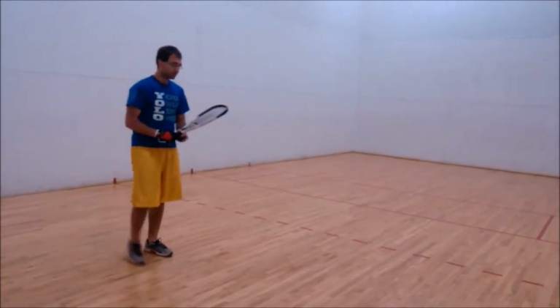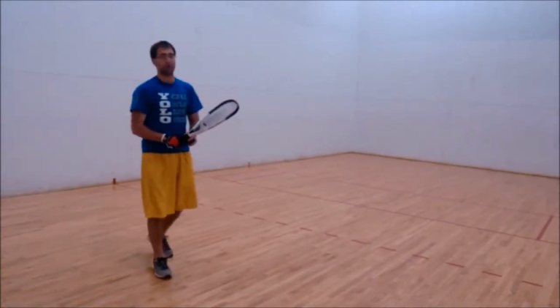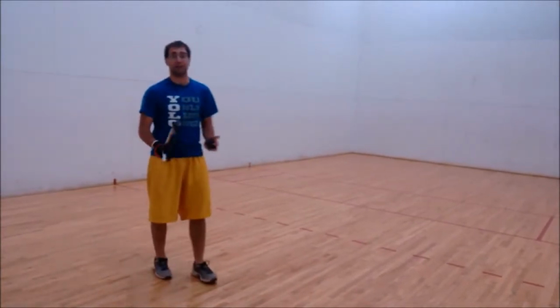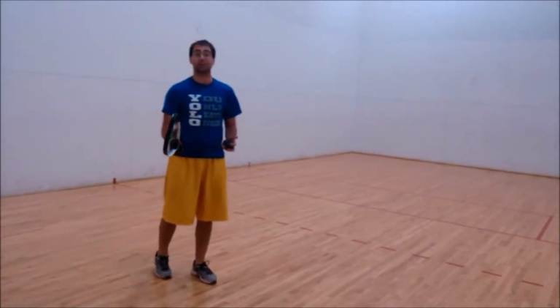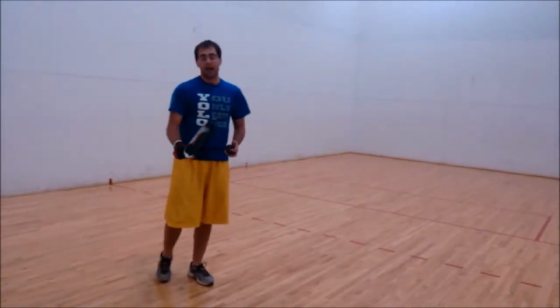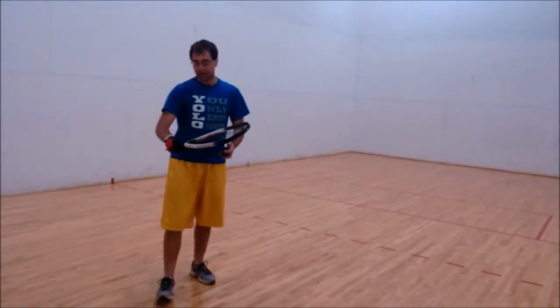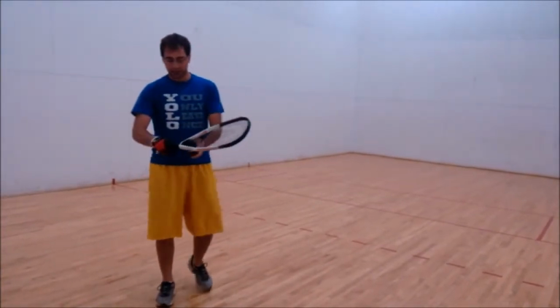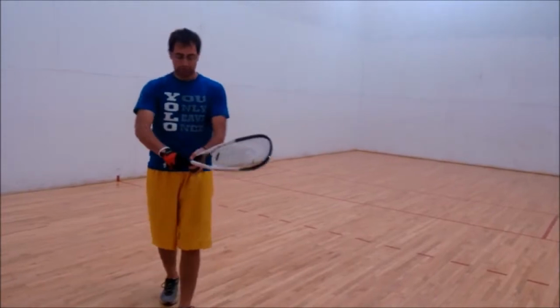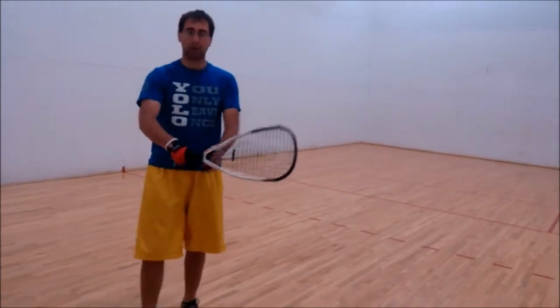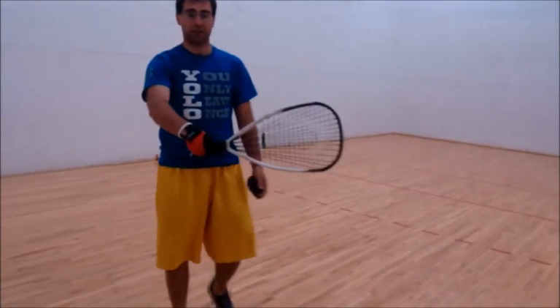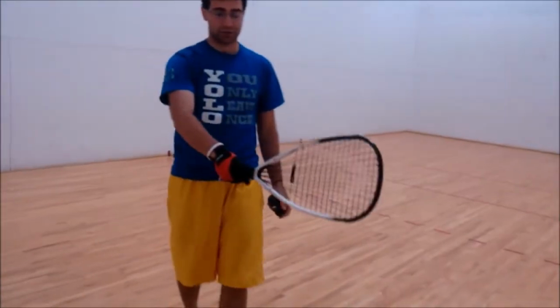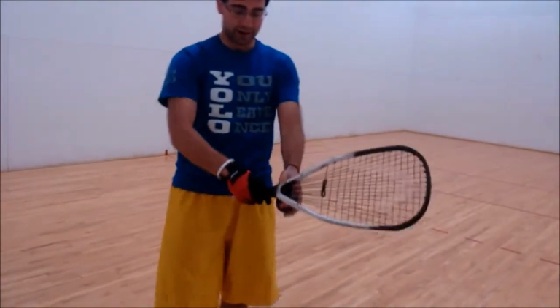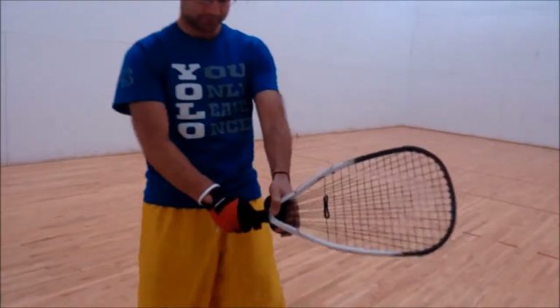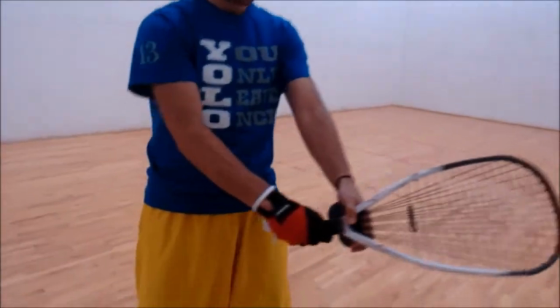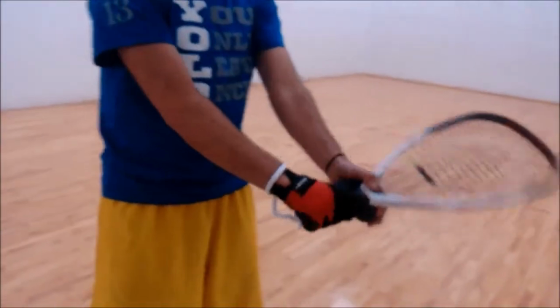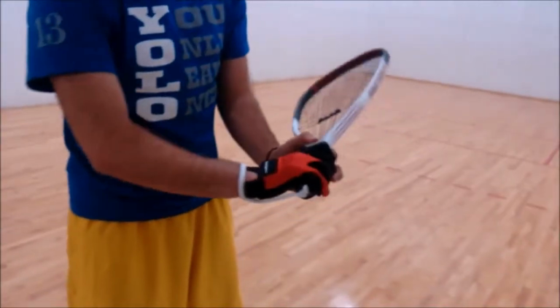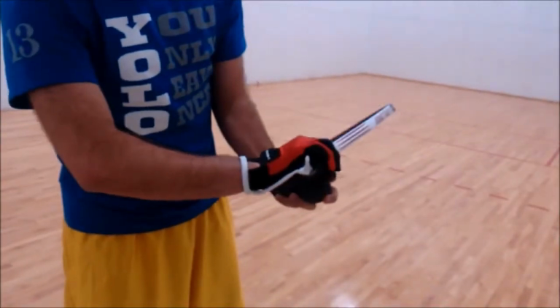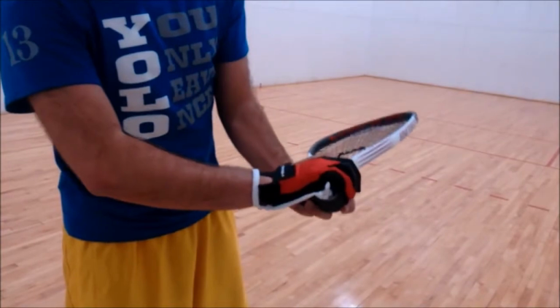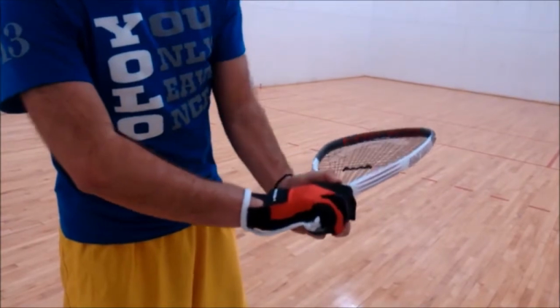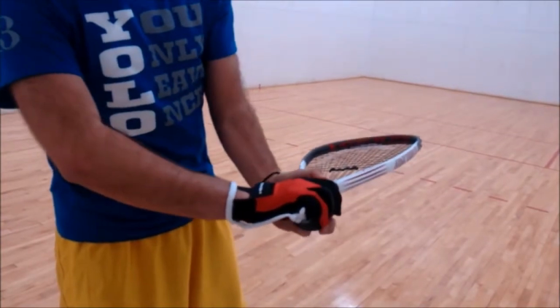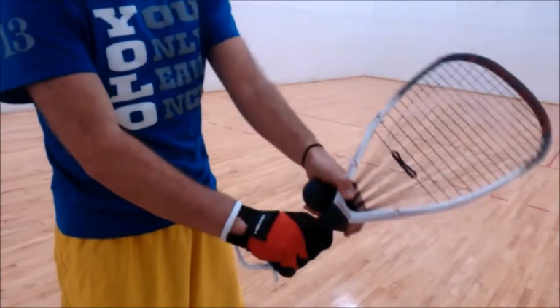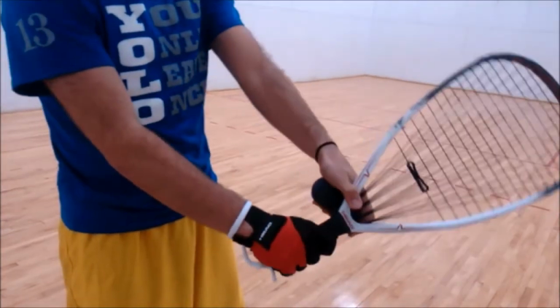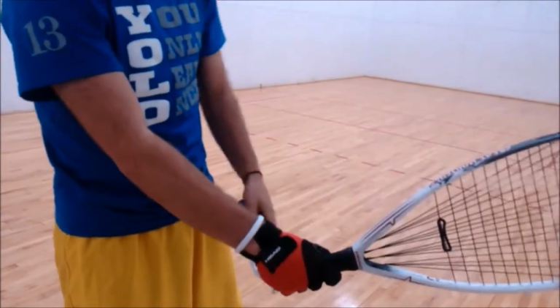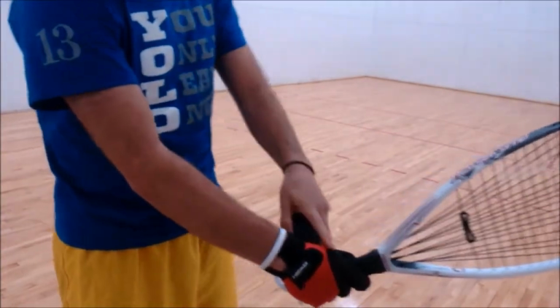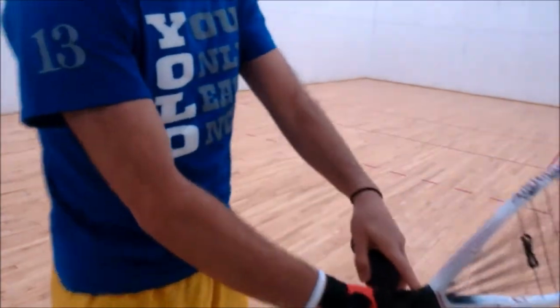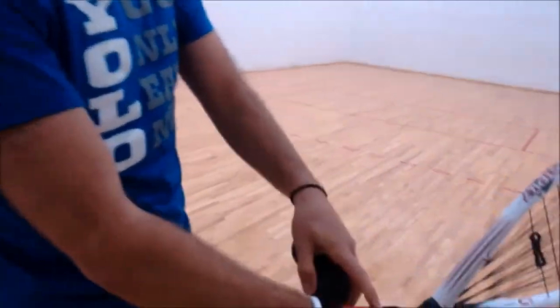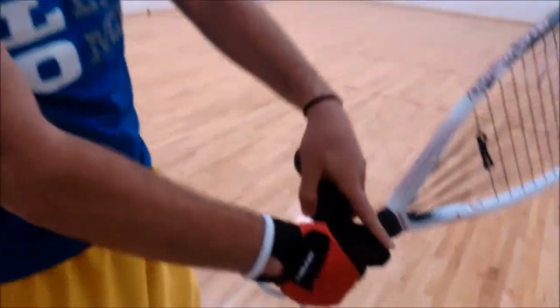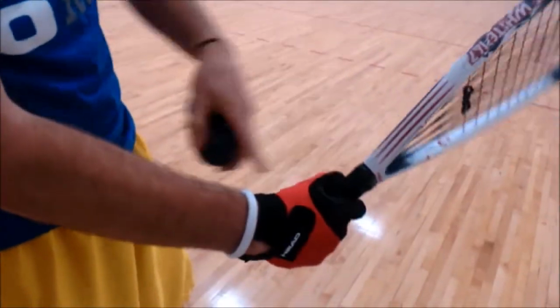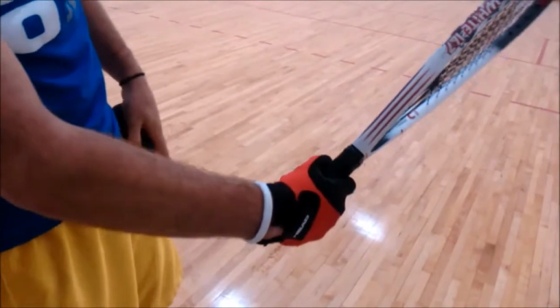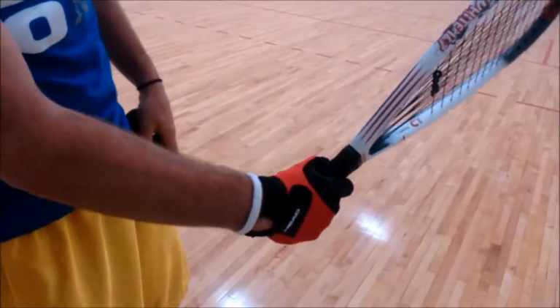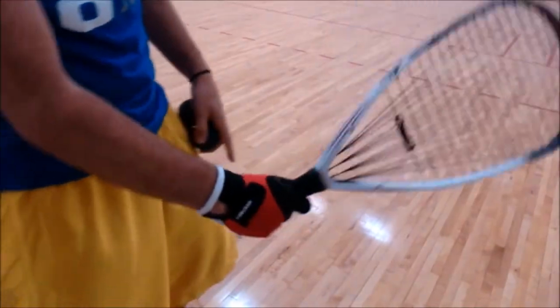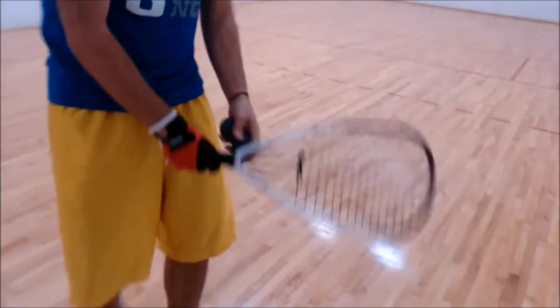The first thing you want to do is get your grip. In the grip, you want to hold it like you're shaking hands with the racquet. My pinky is at the bottom of the handle, and I have this V here from my thumb to my pointer finger — I create a V.